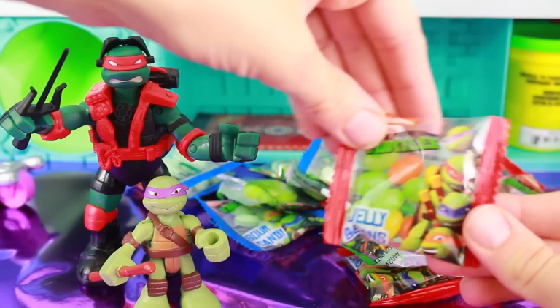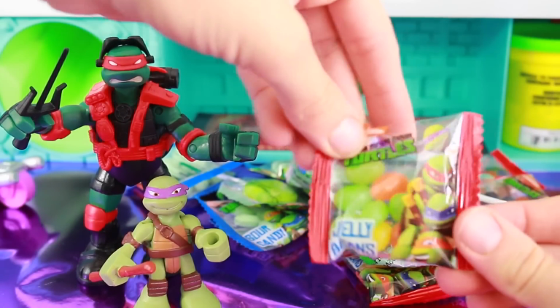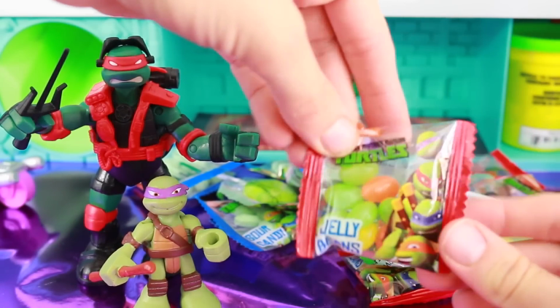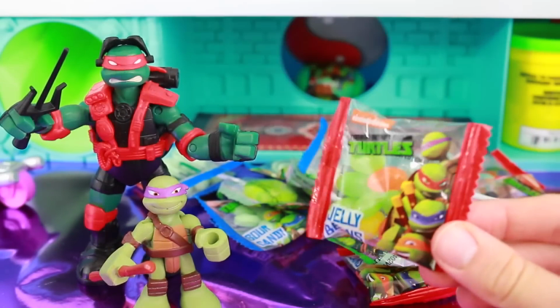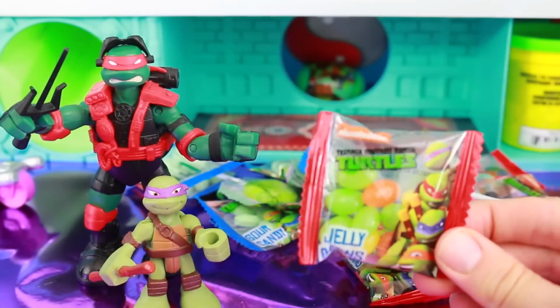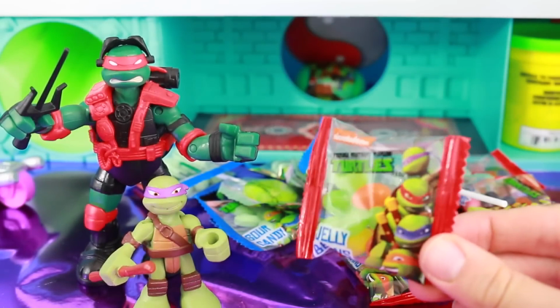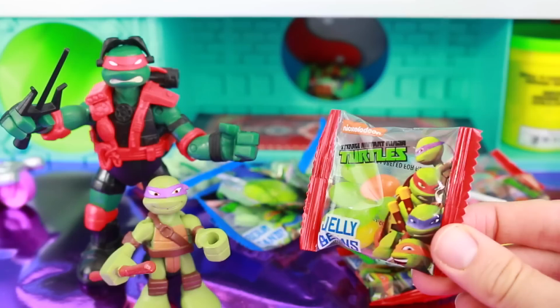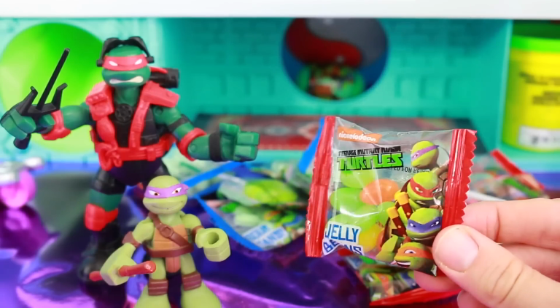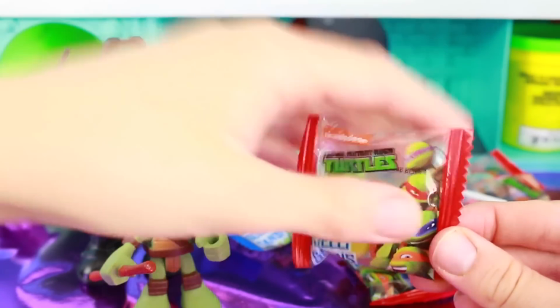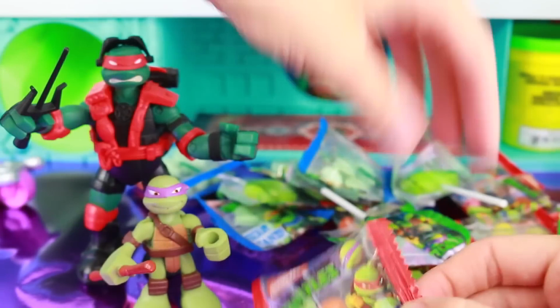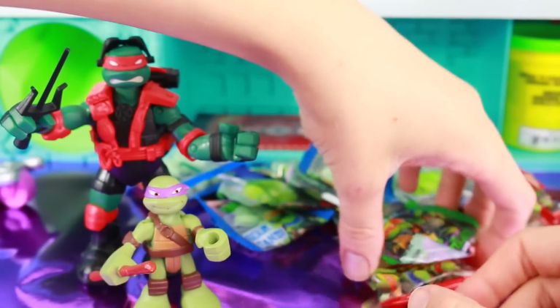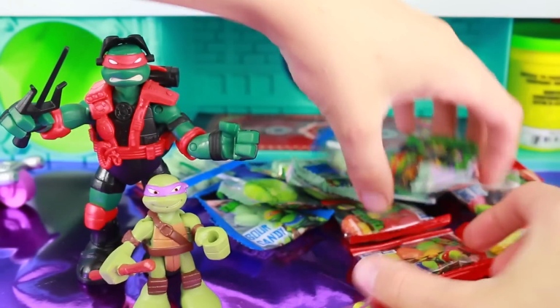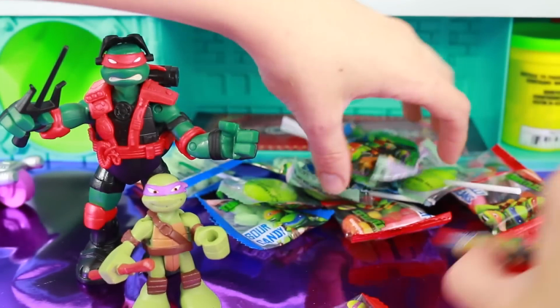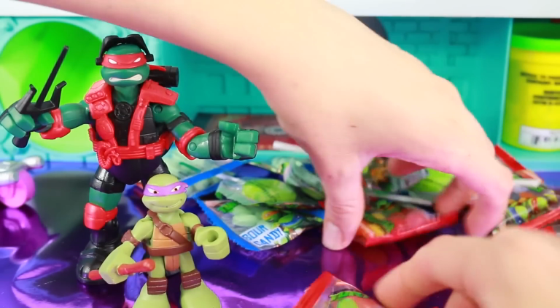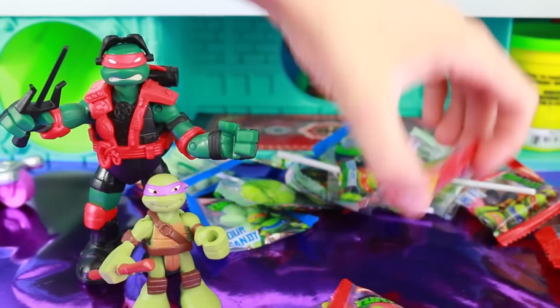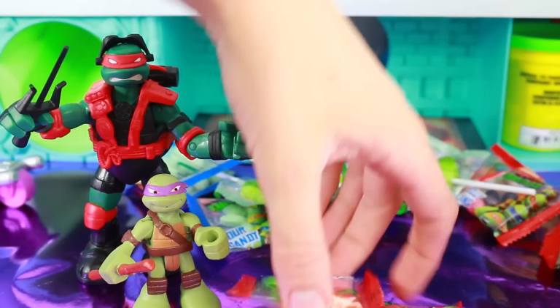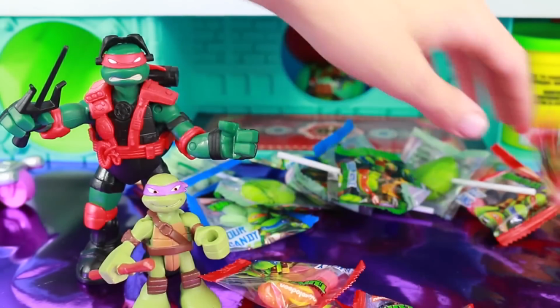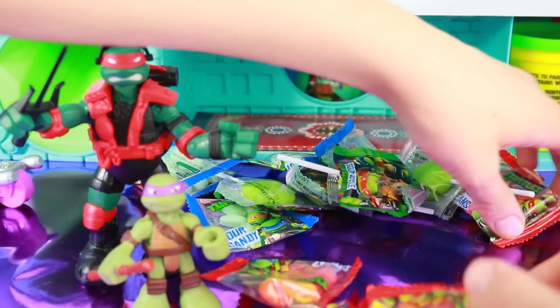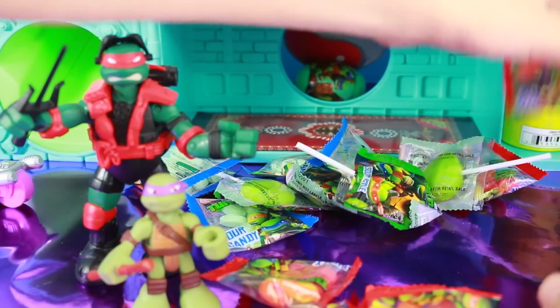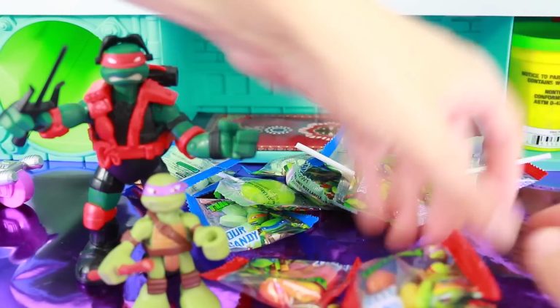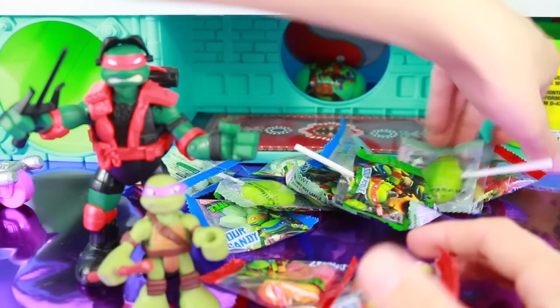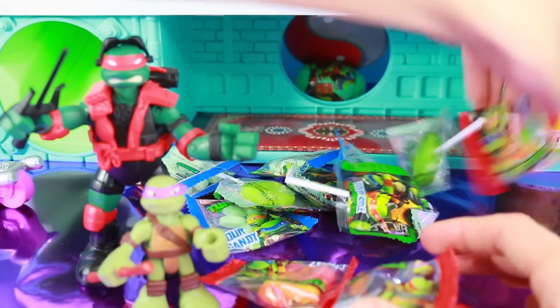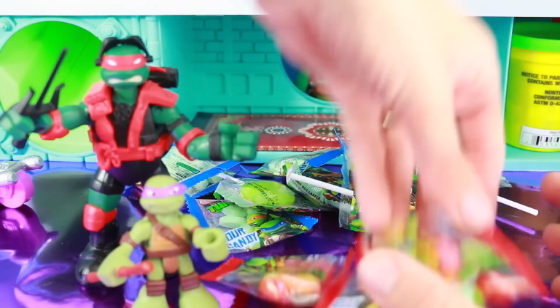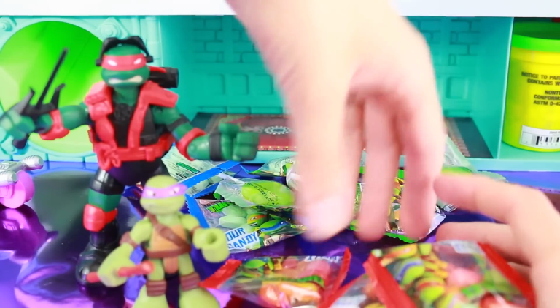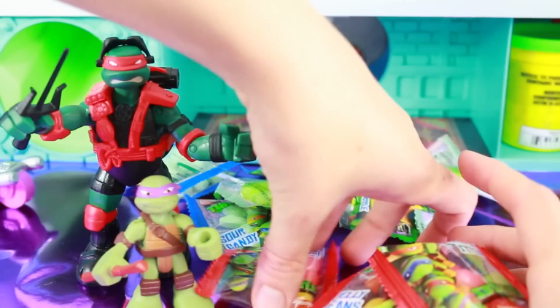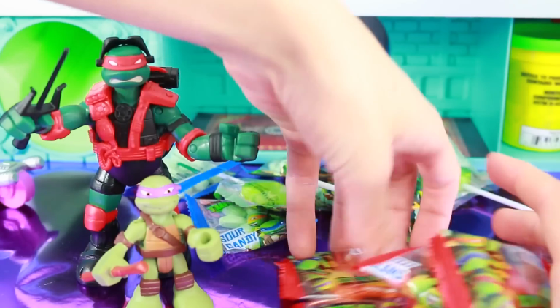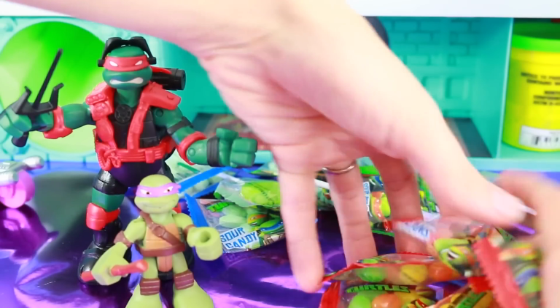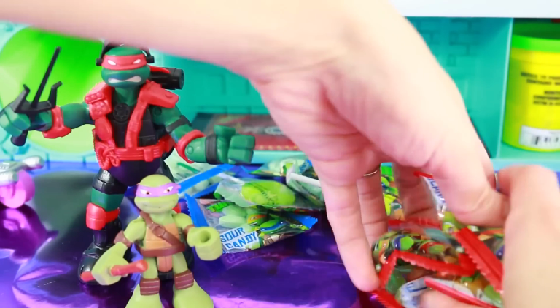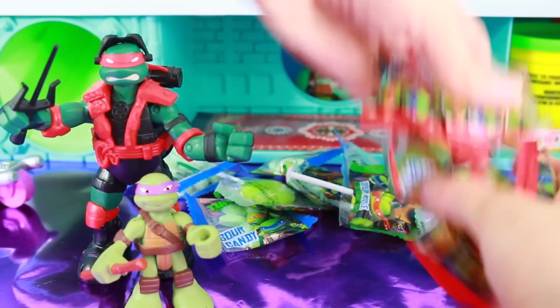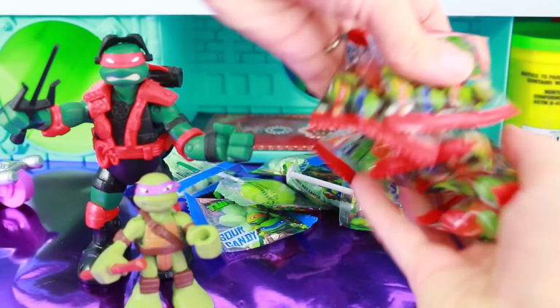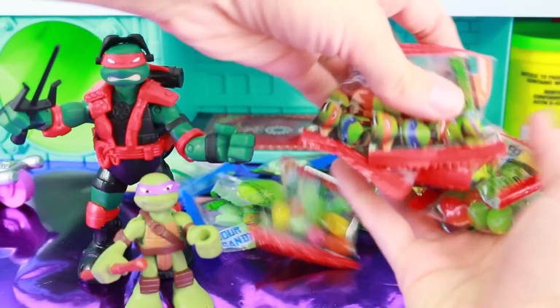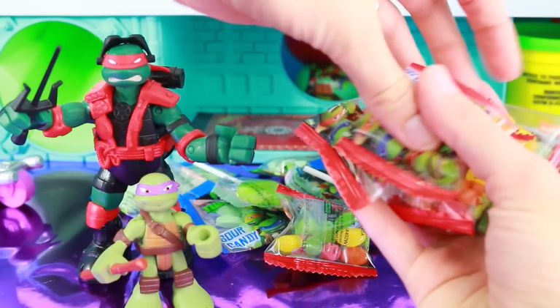There's Teenage Mutant Ninja Turtle jelly beans - one package, two, three, four, five, six jelly bean packages. Yum!